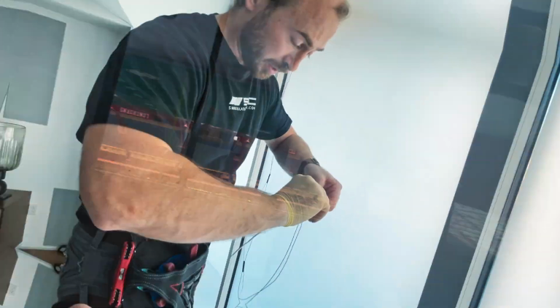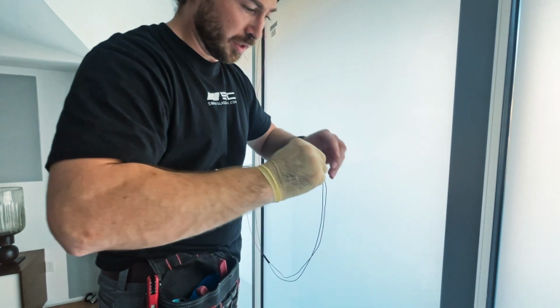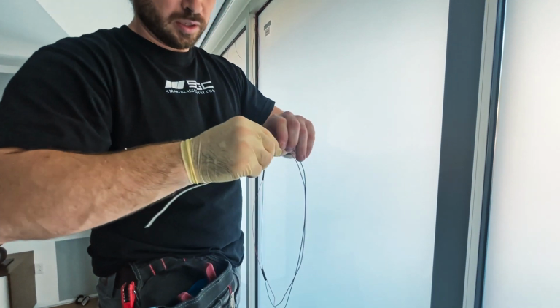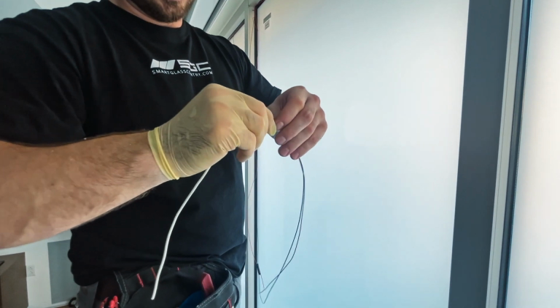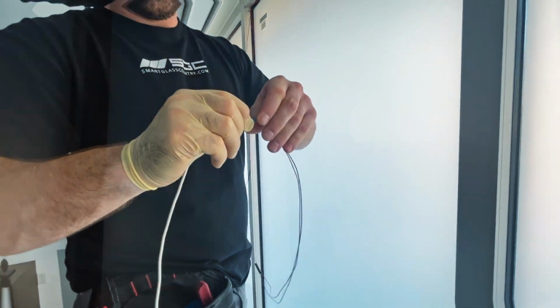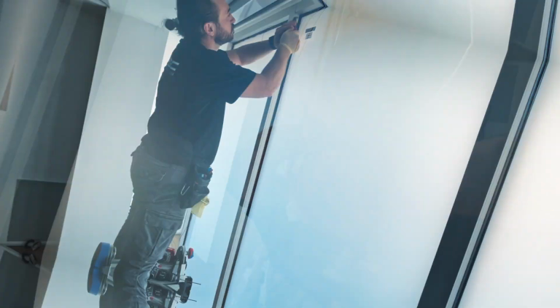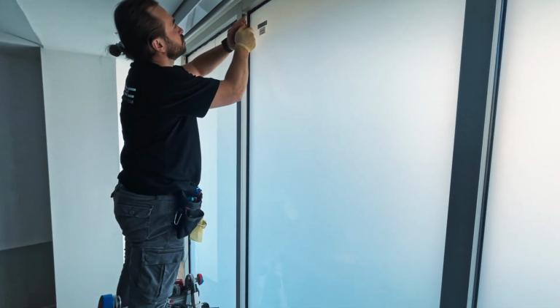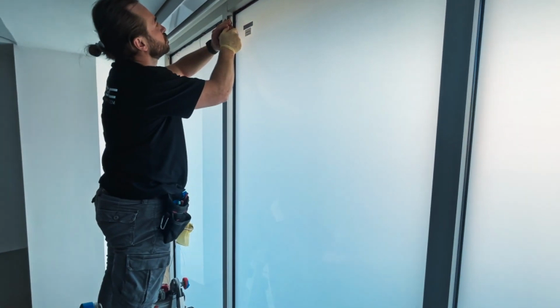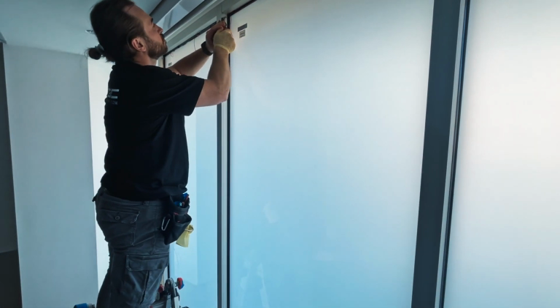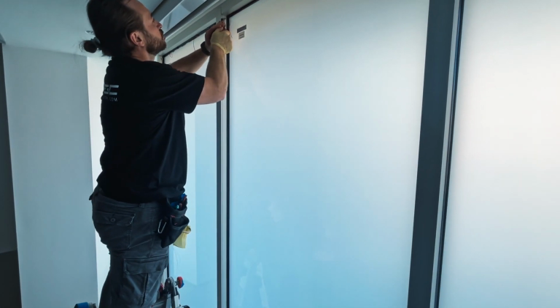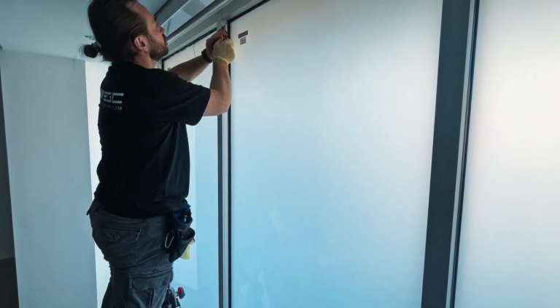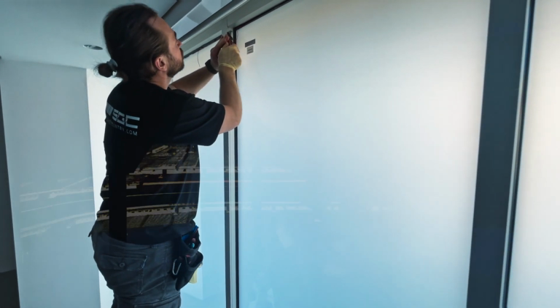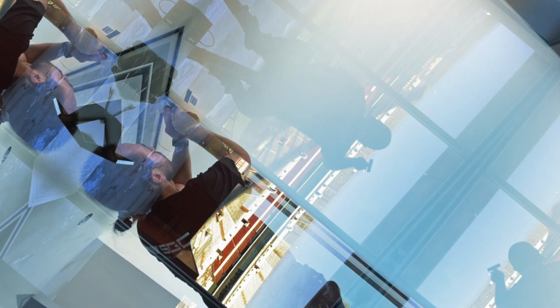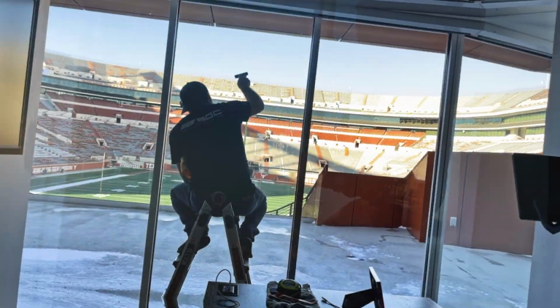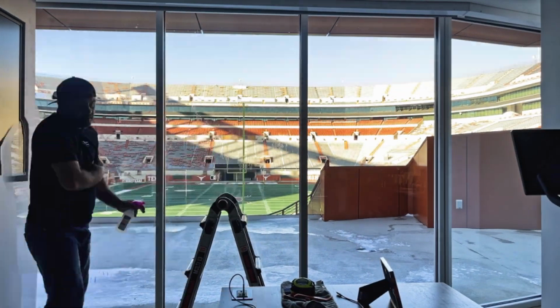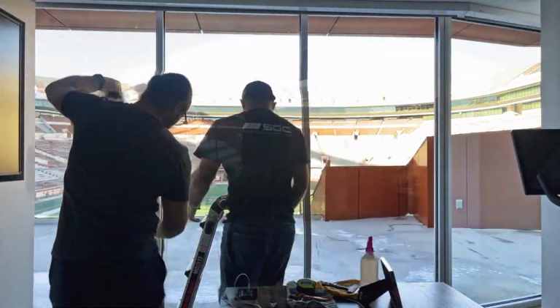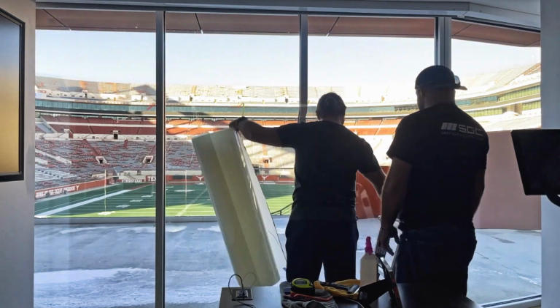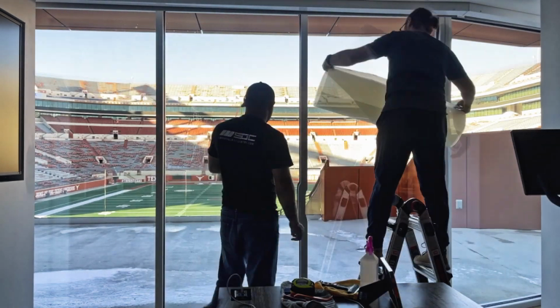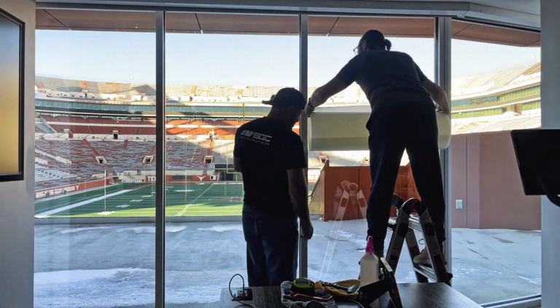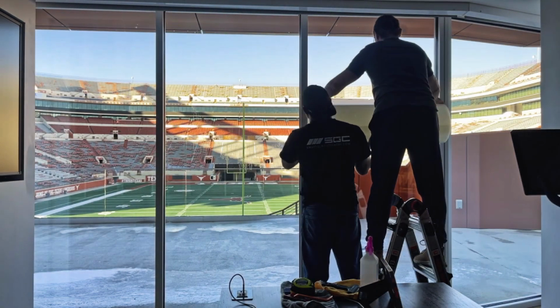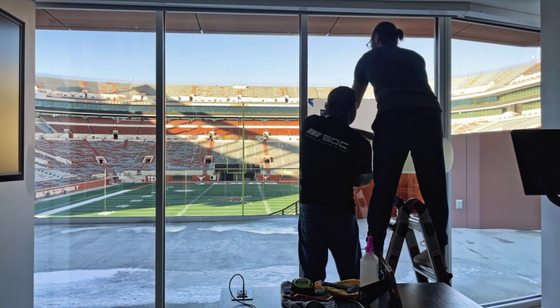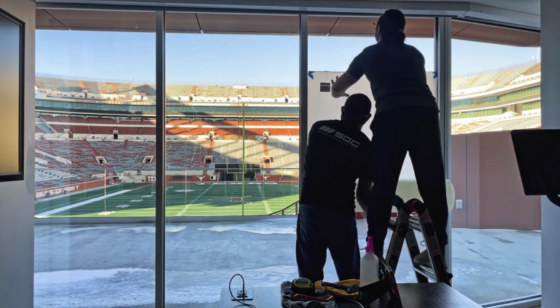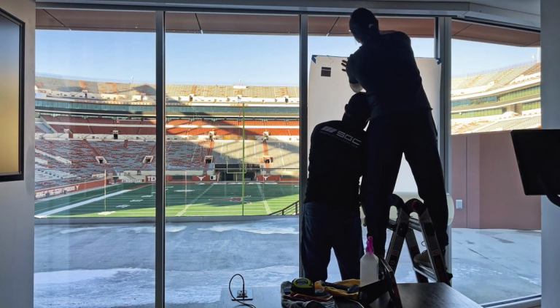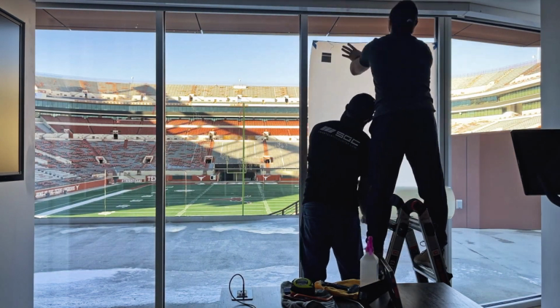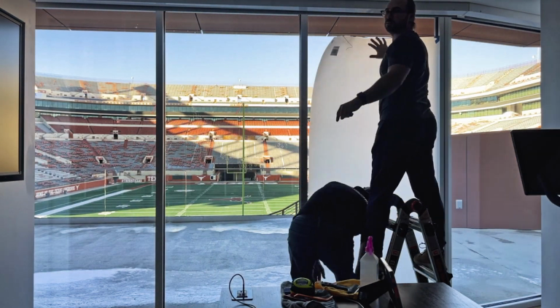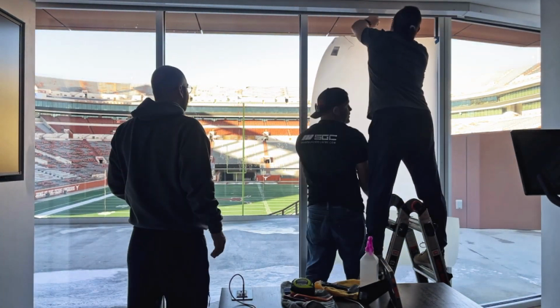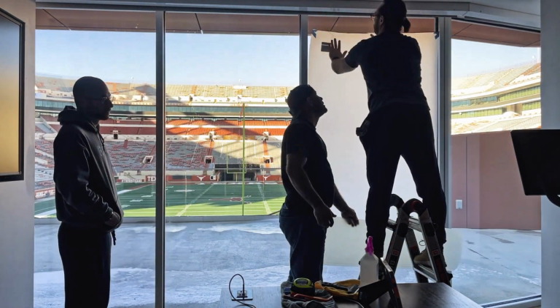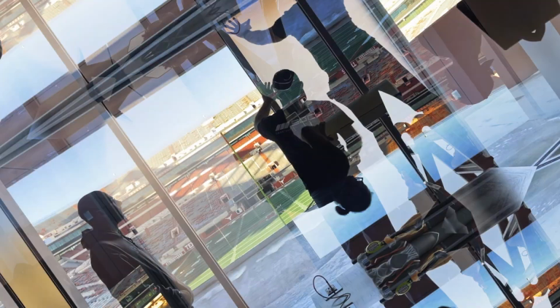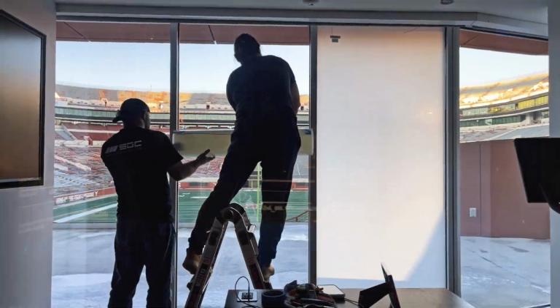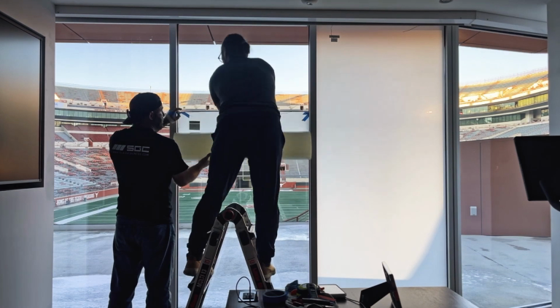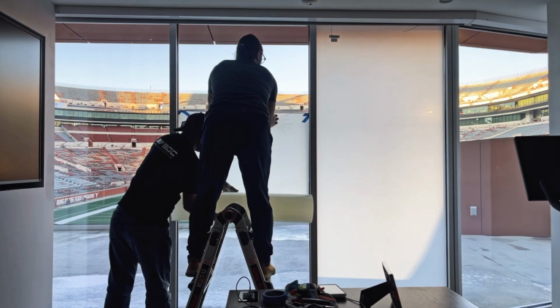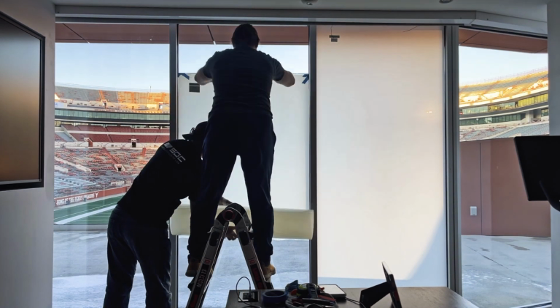The secret? Precision wiring, expertly concealed for a sleek, minimalist look. This university upgraded its glass without replacing a single pane. That's the power of Smart Film.